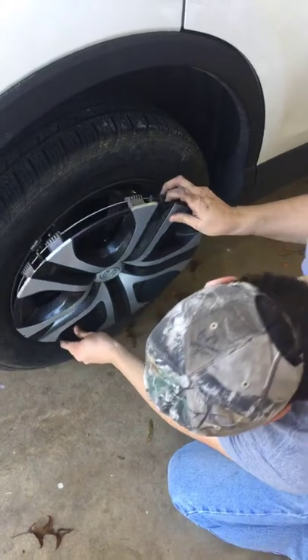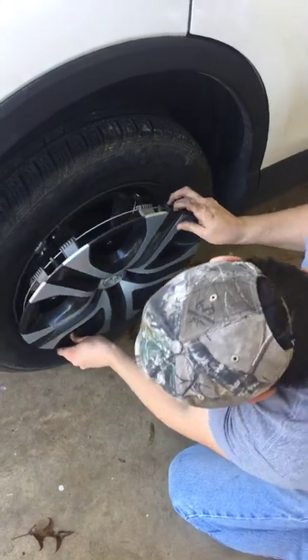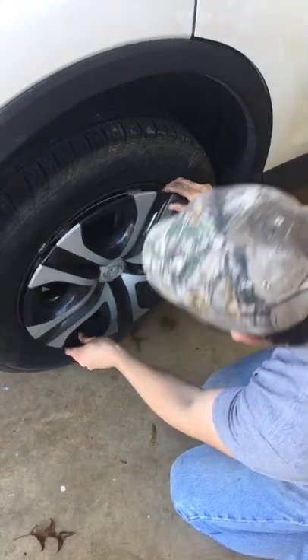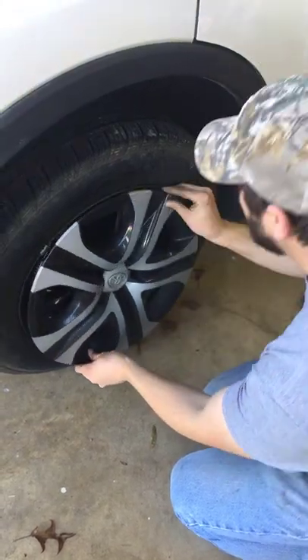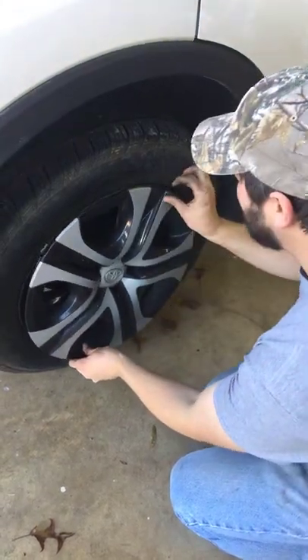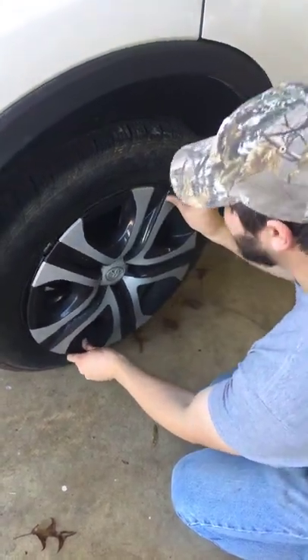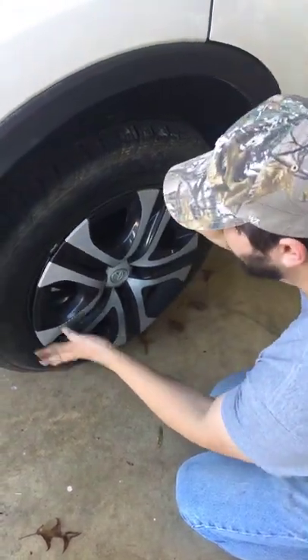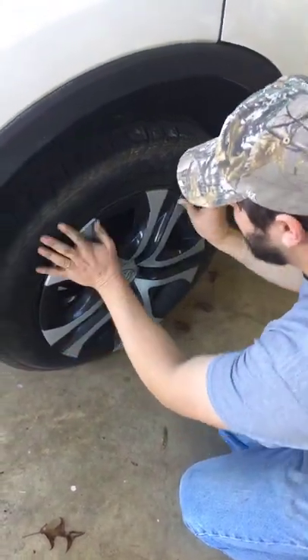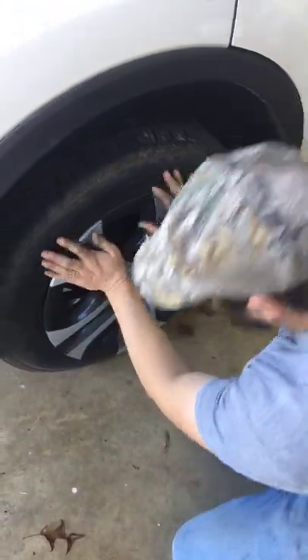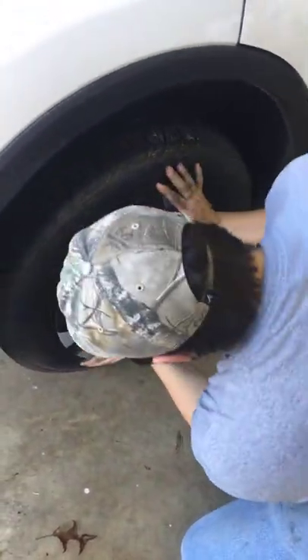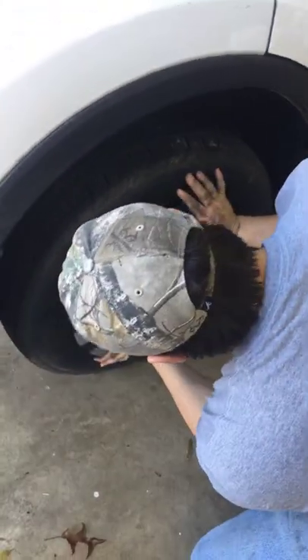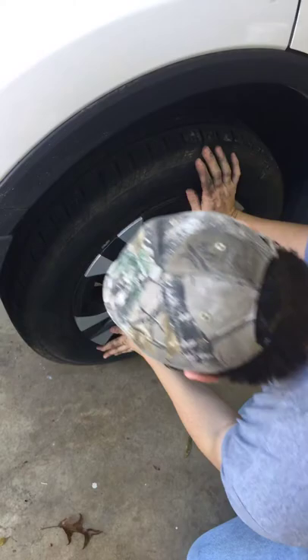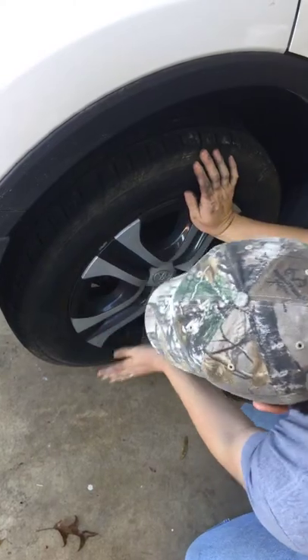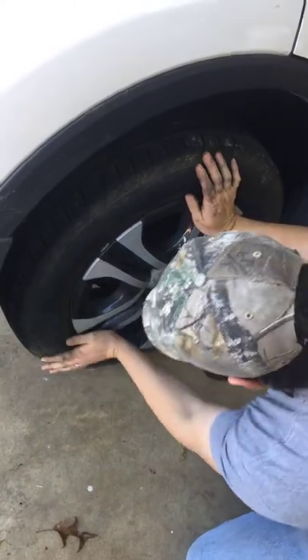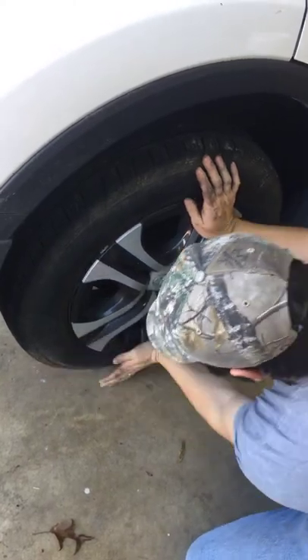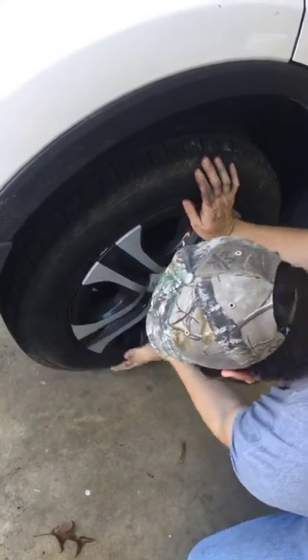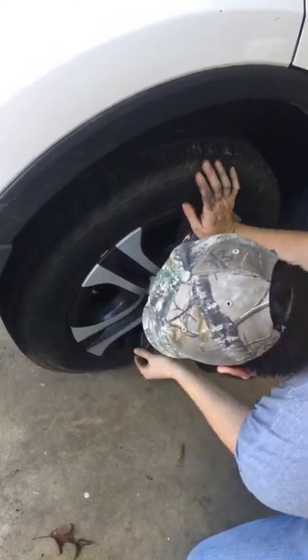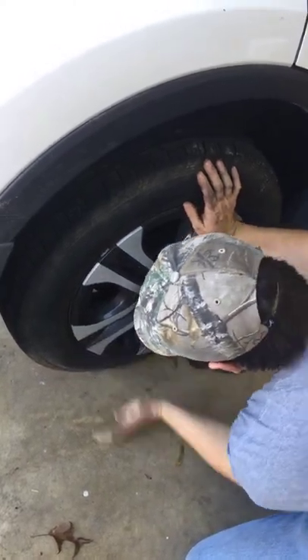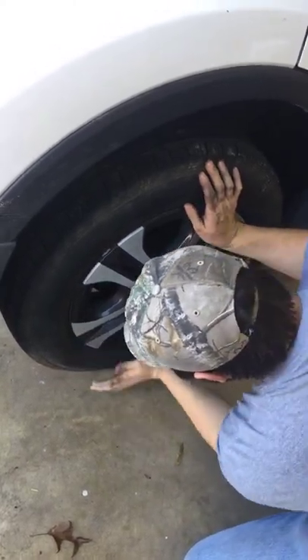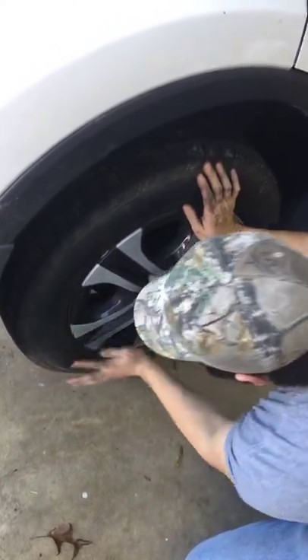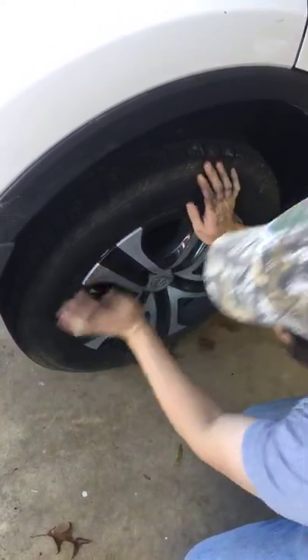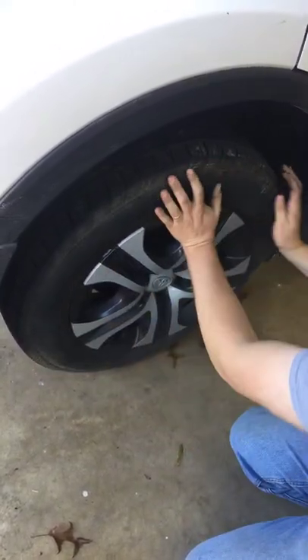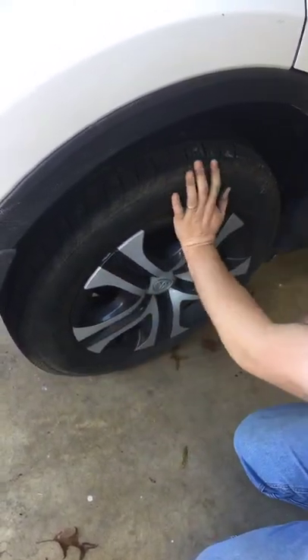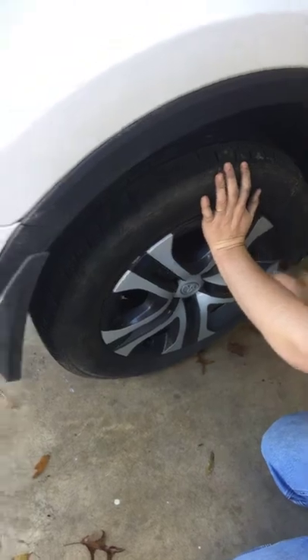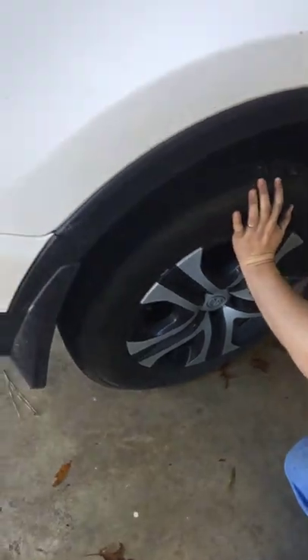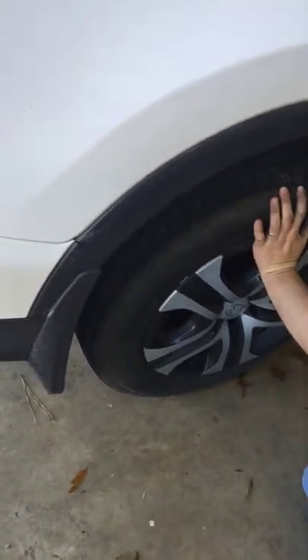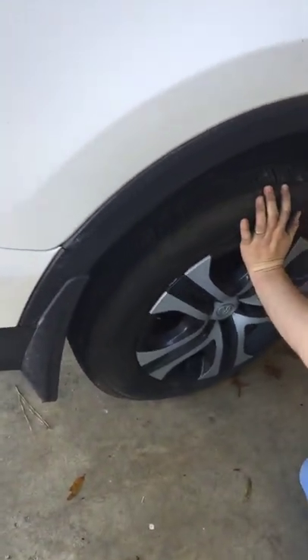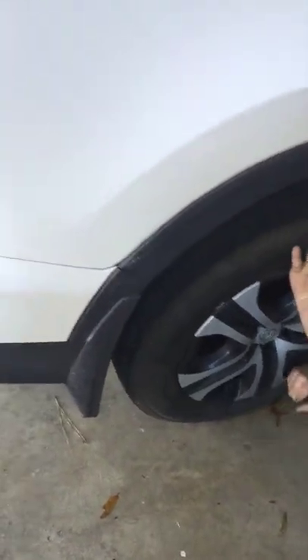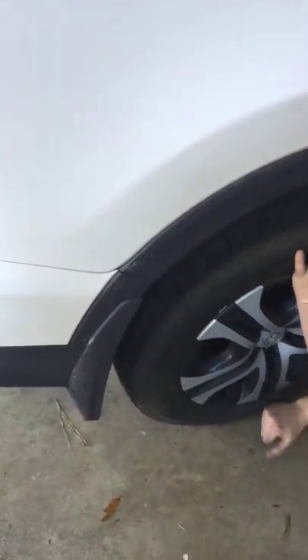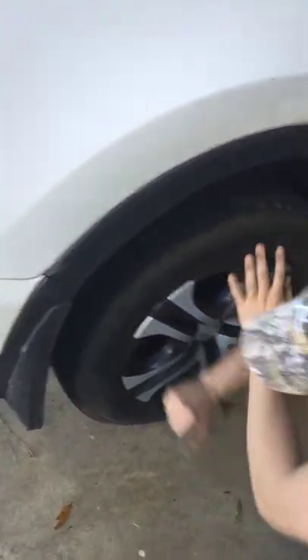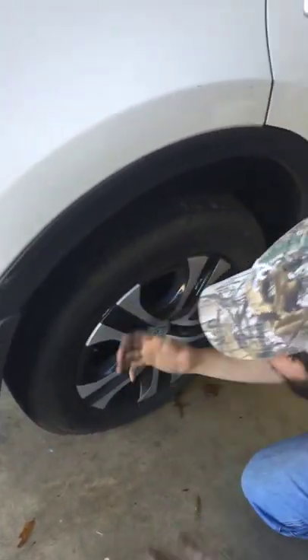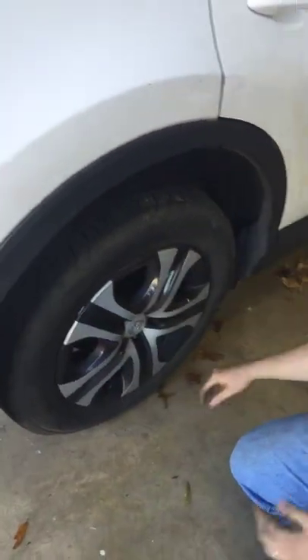So make sure that's lined up, slide those under, hold pressure there, and work it in all the way around. You may want to start holding pressure there and do the valve stem area next. And it pops right on.